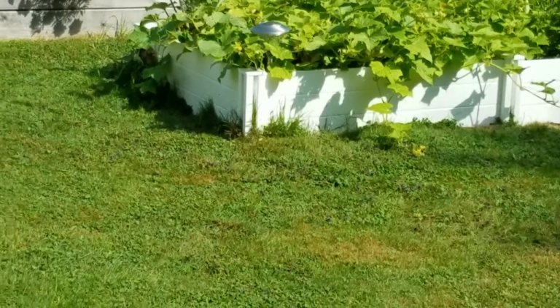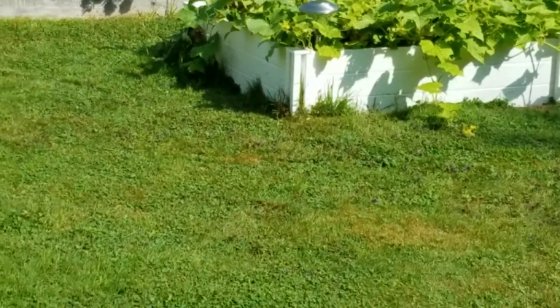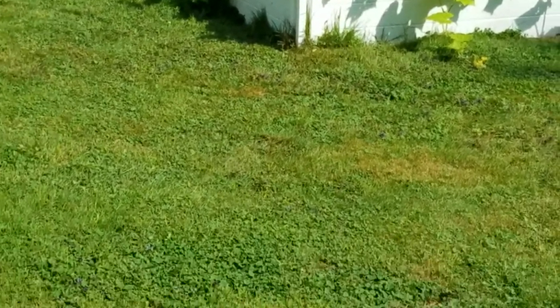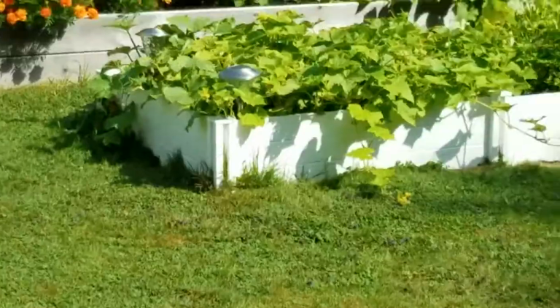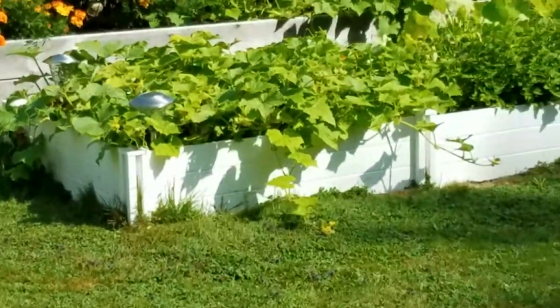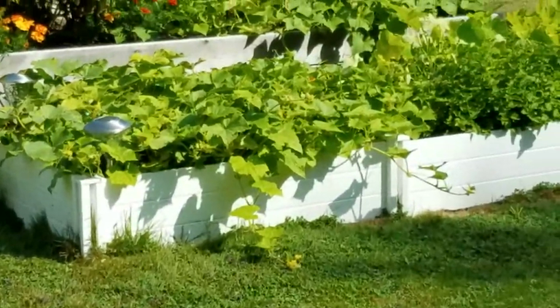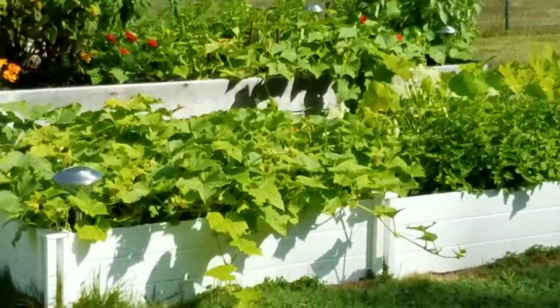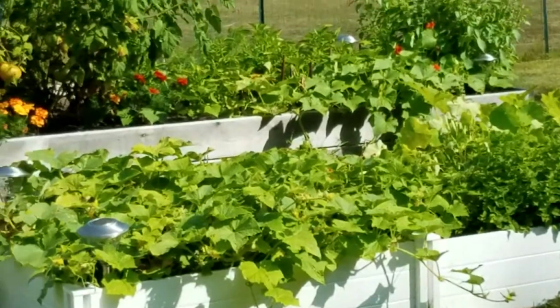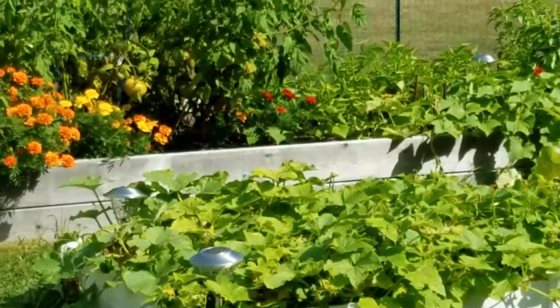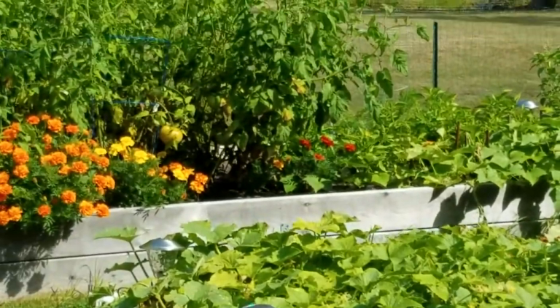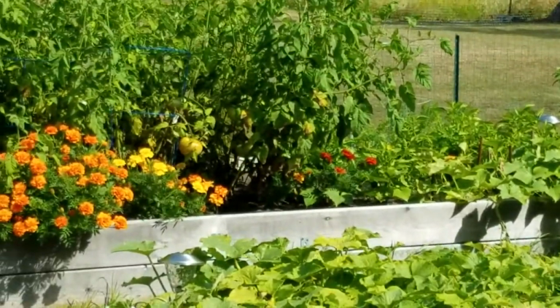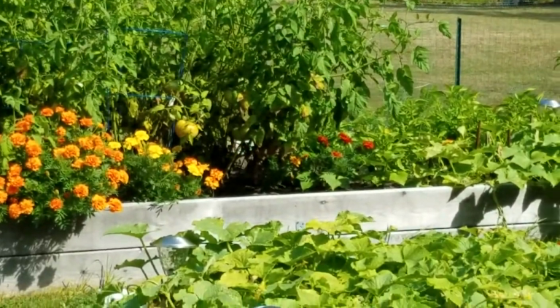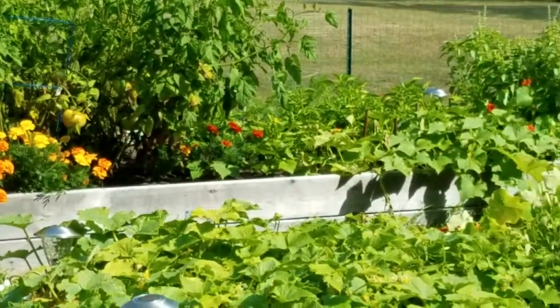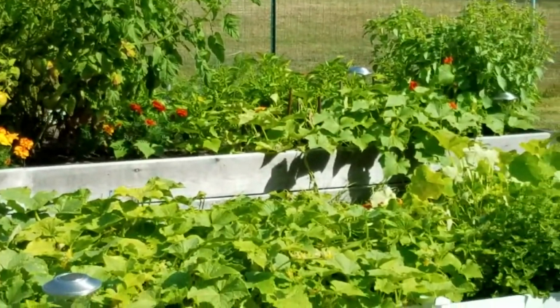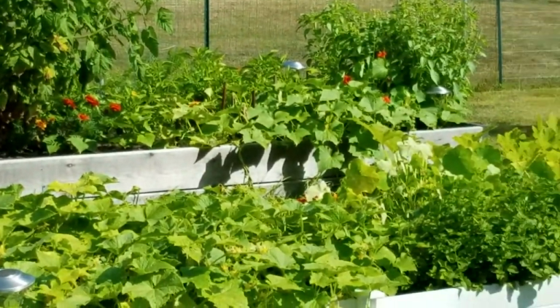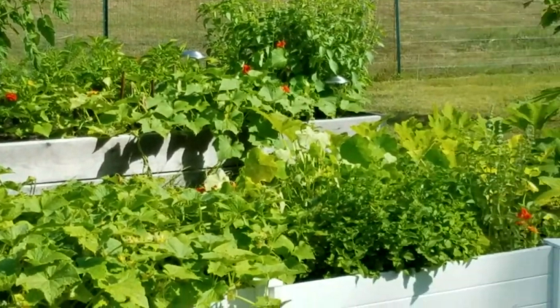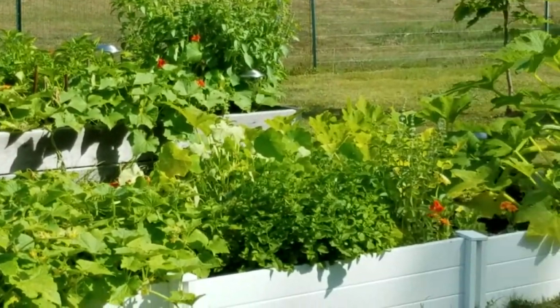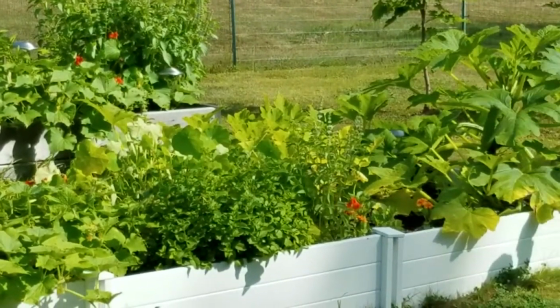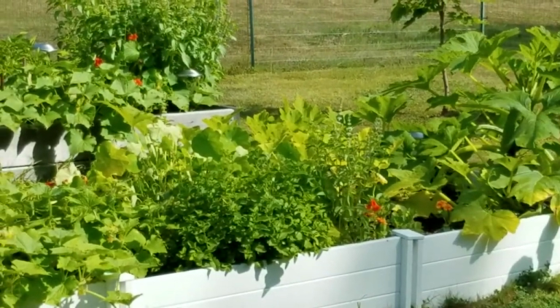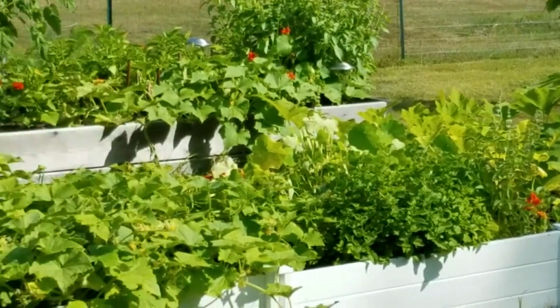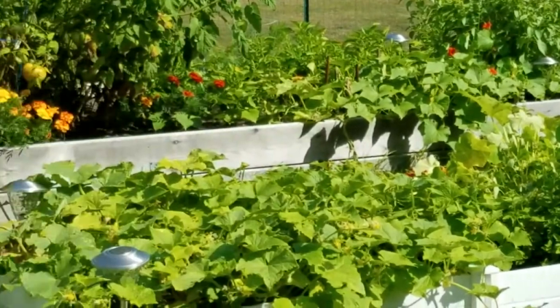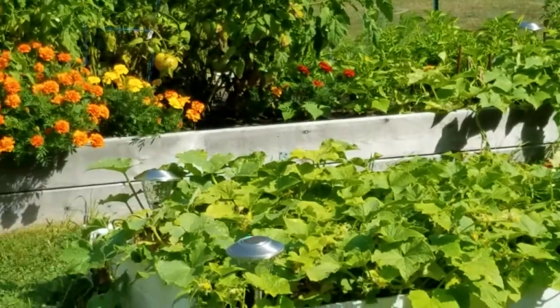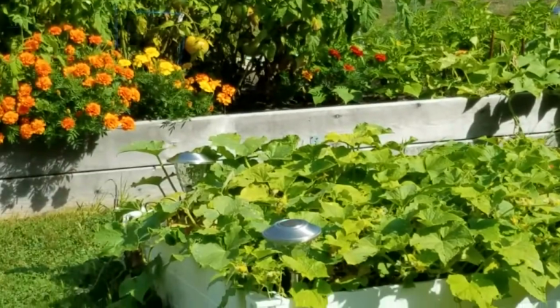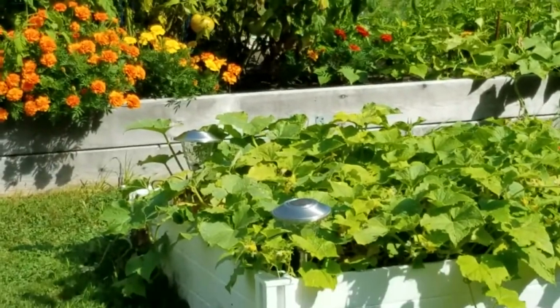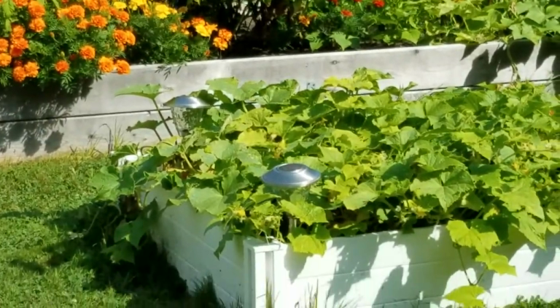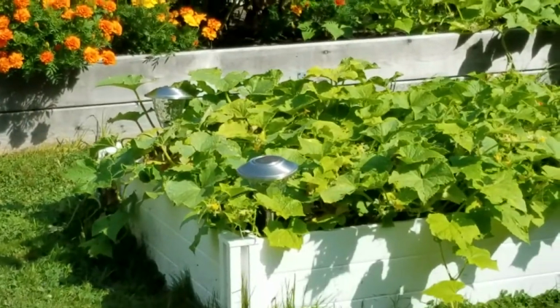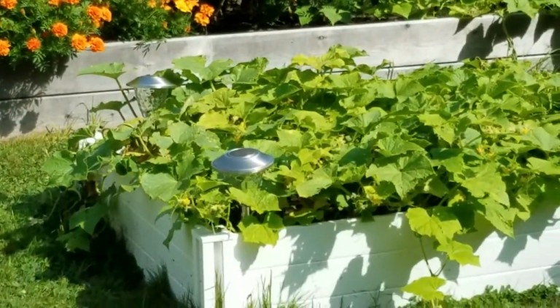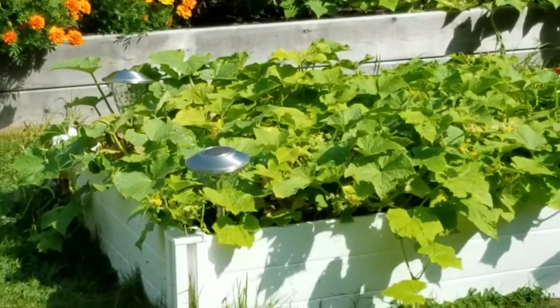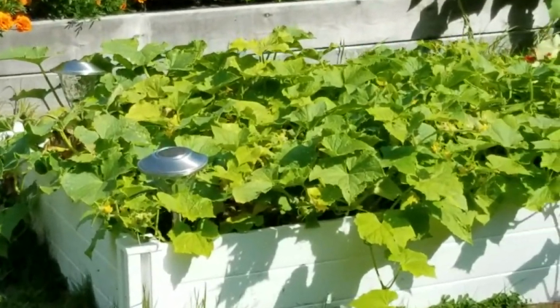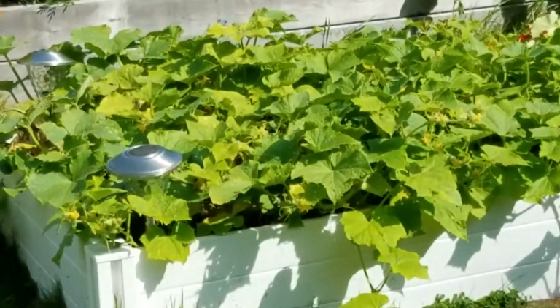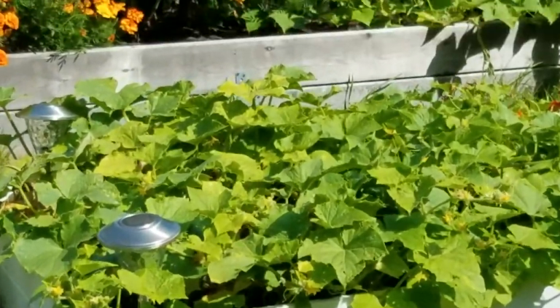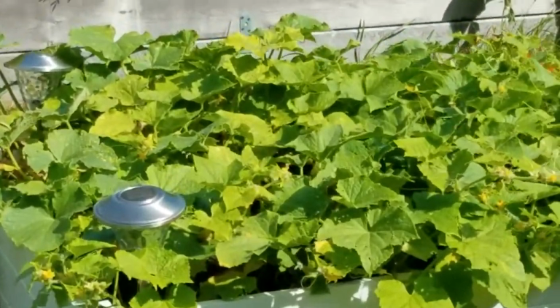Hi. Today we're going to look at my garden and see what possibilities there are of things that would be interesting to paint that are in nature. Let's start out by going to the cucumber patch.